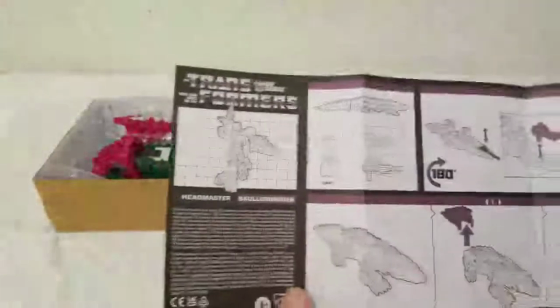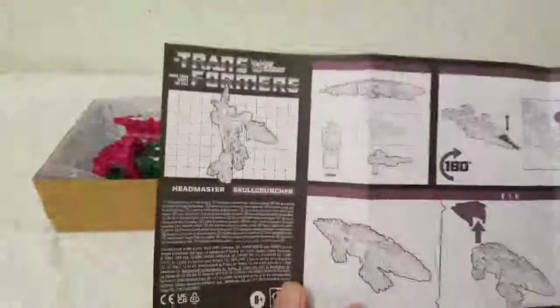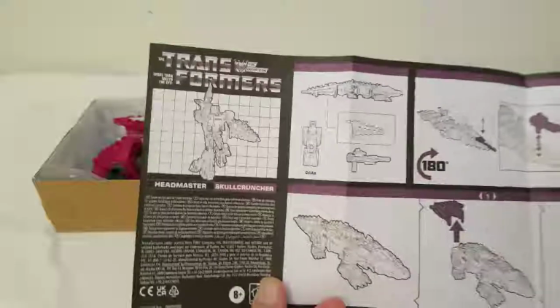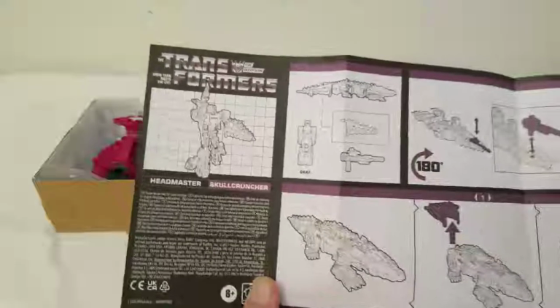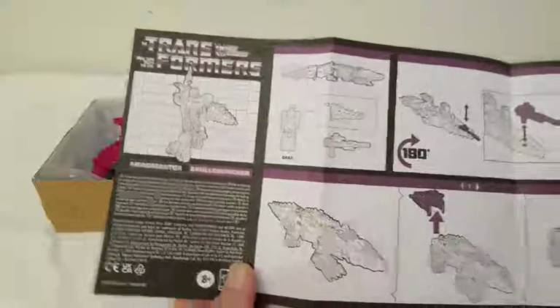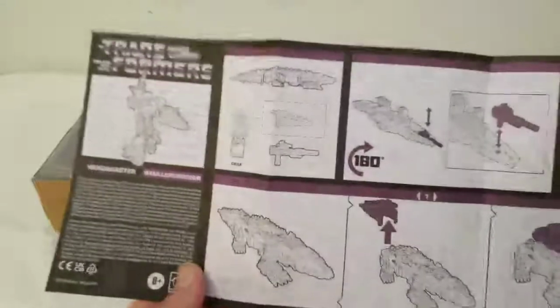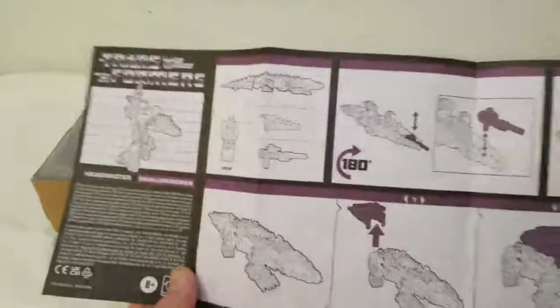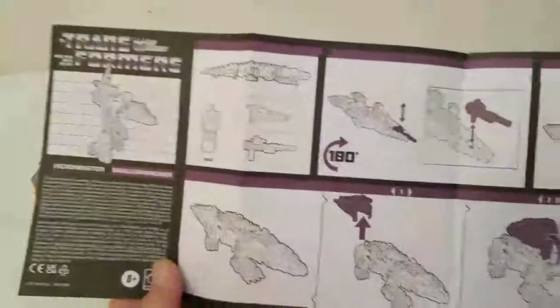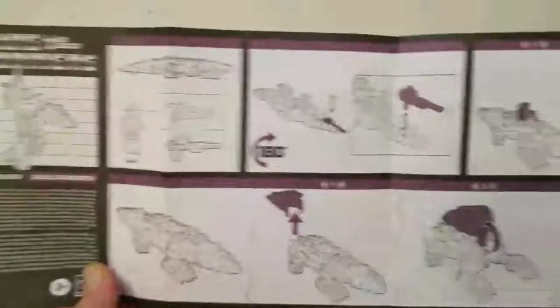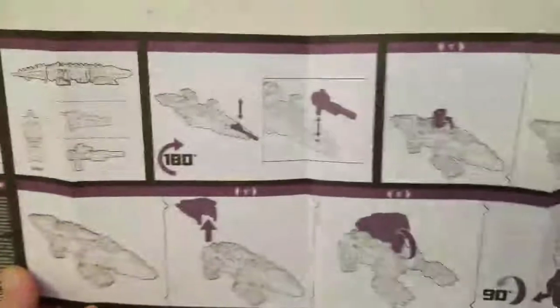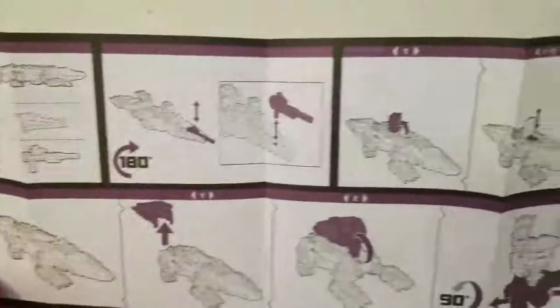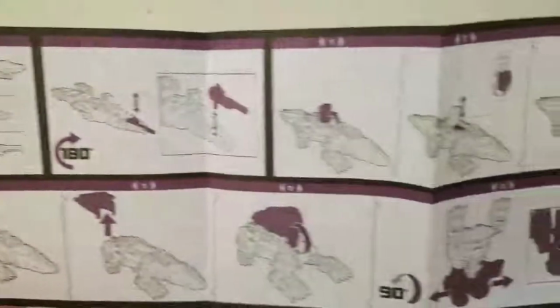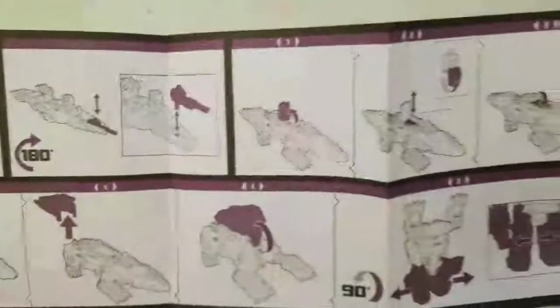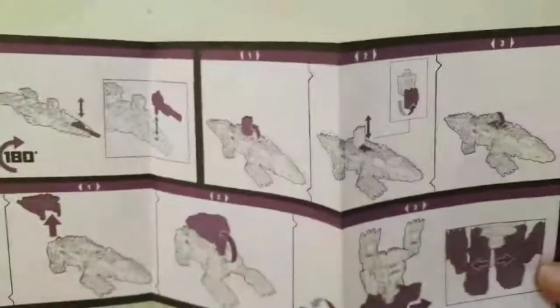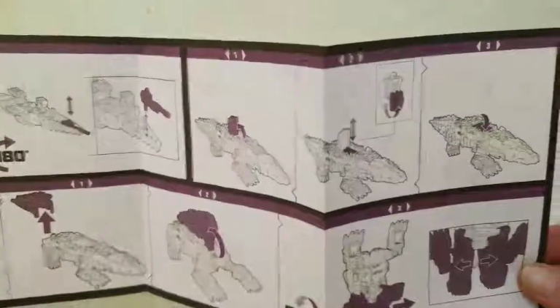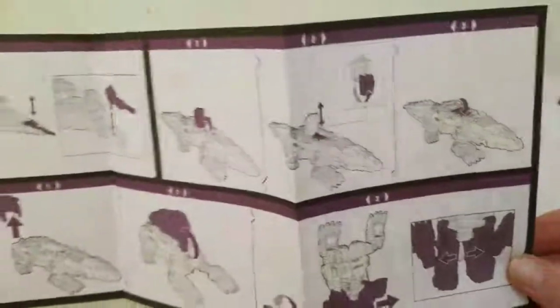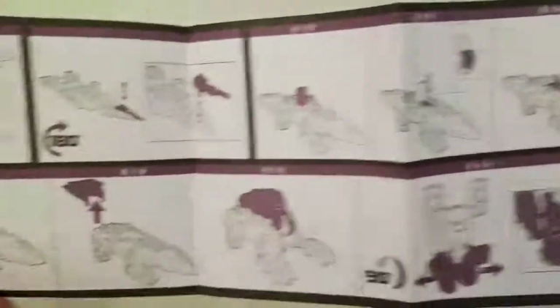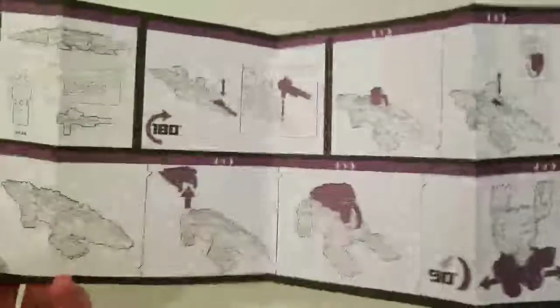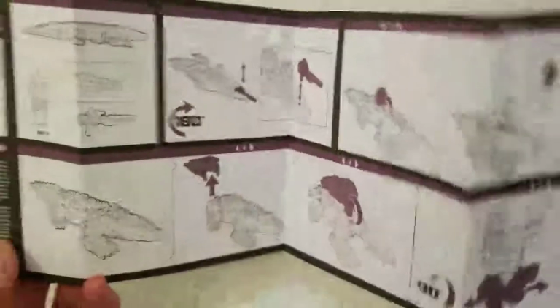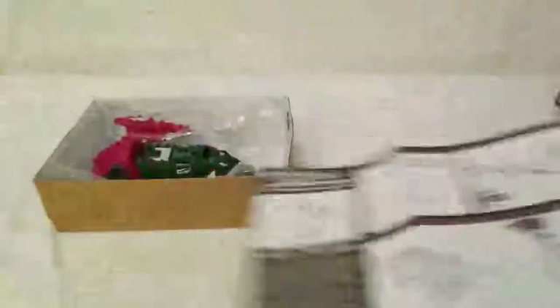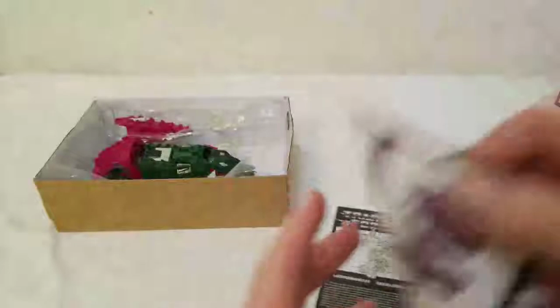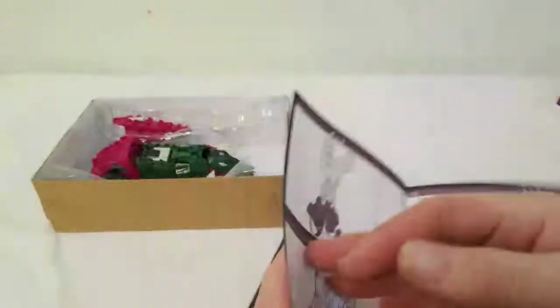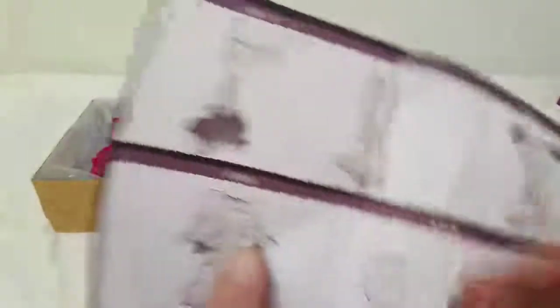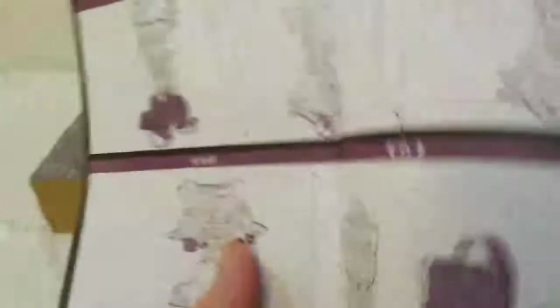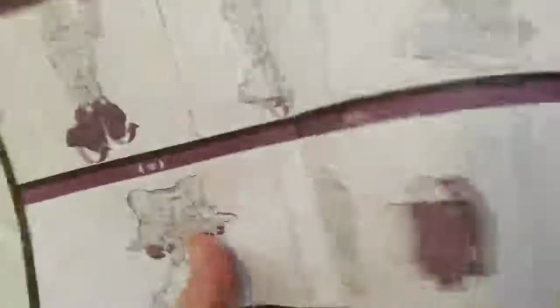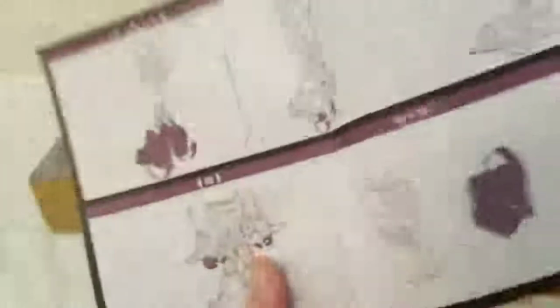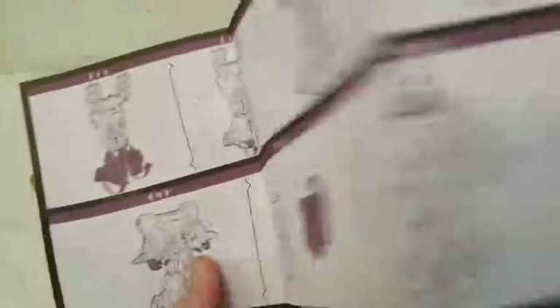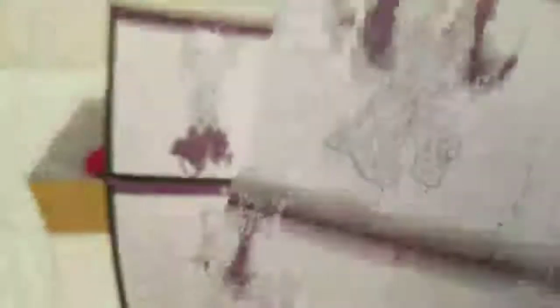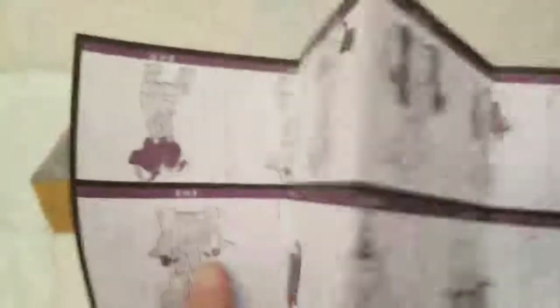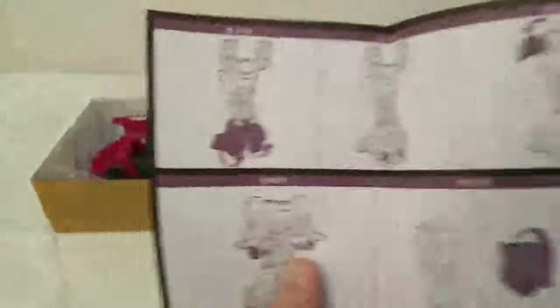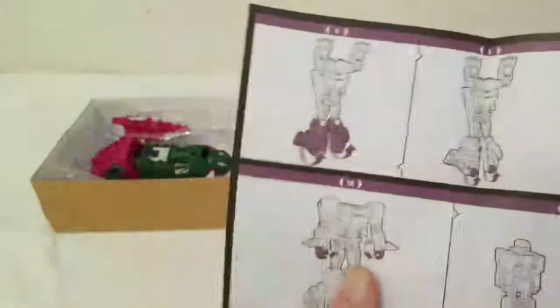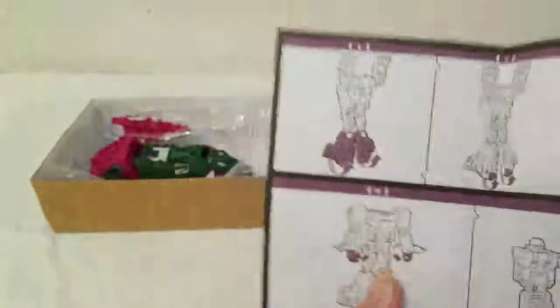Like right here — you could fold it up into what the original G1 manuals looked like. Just my two cents on that.